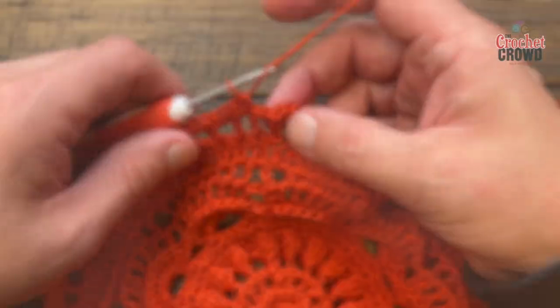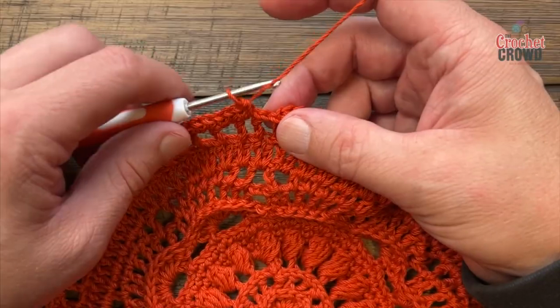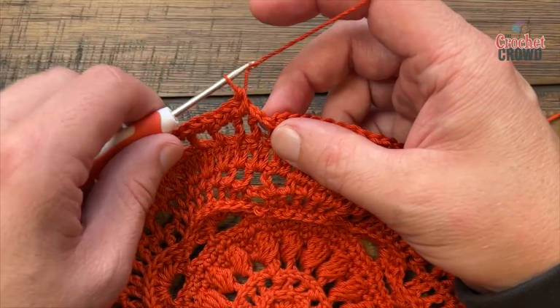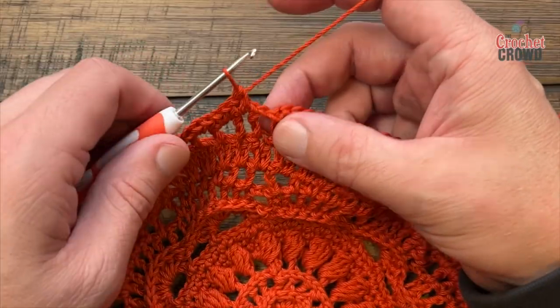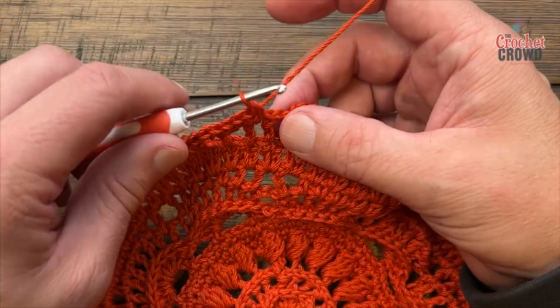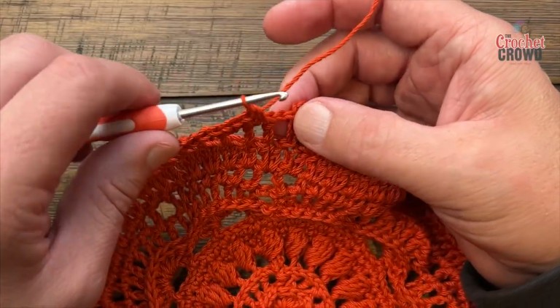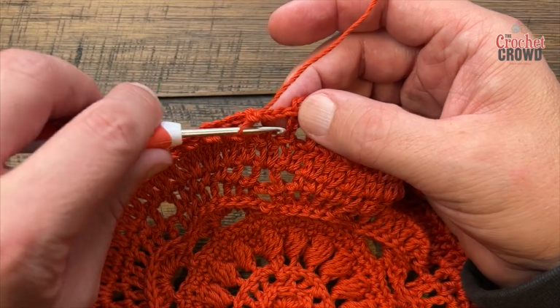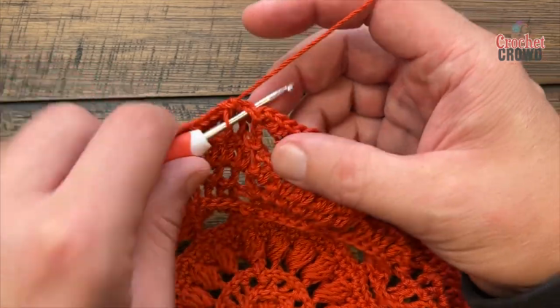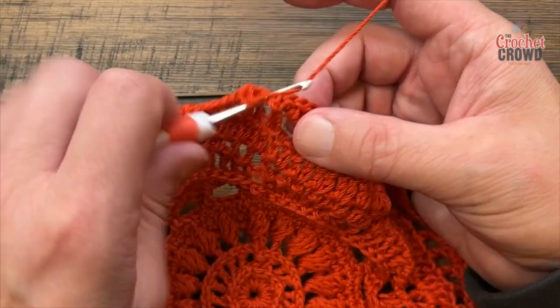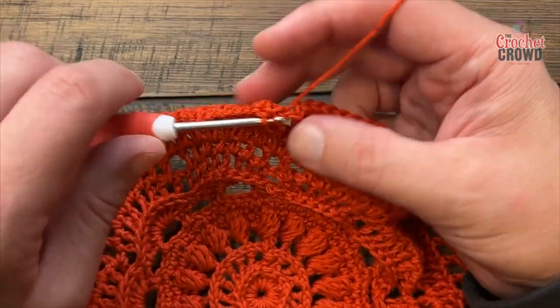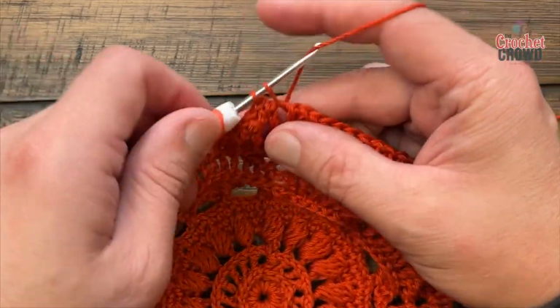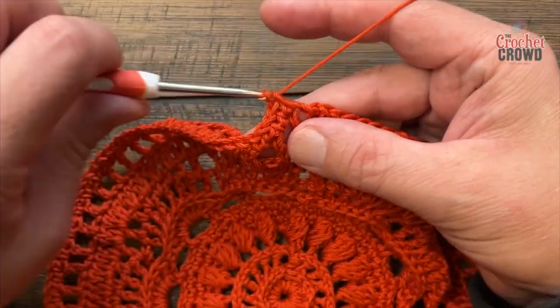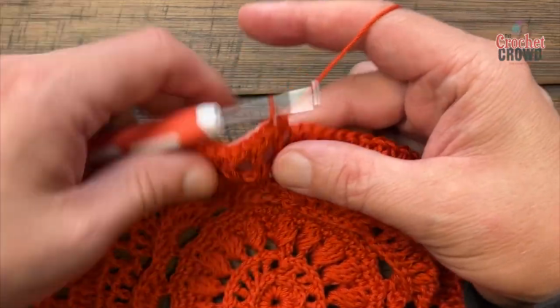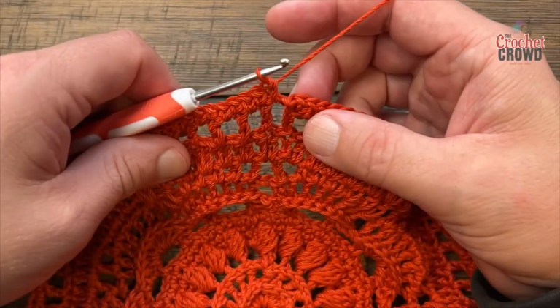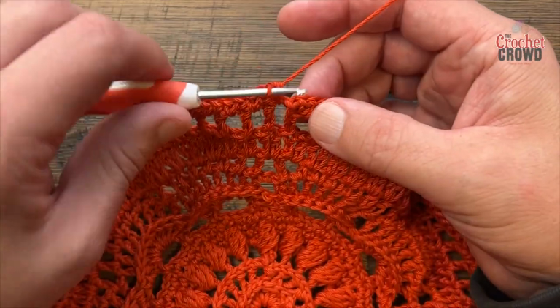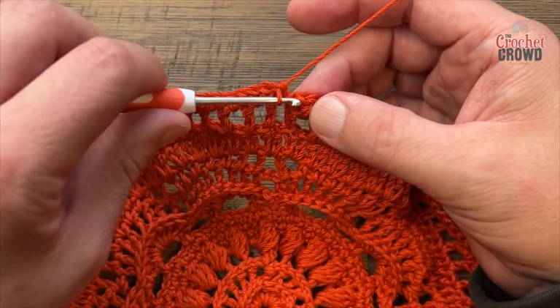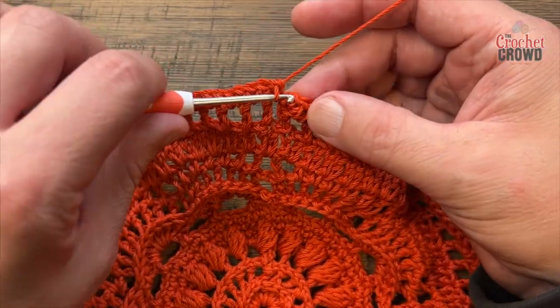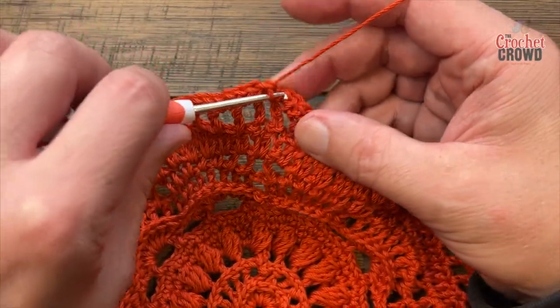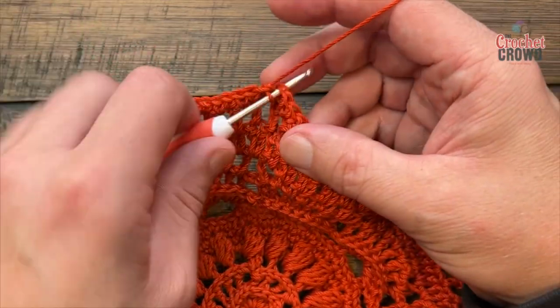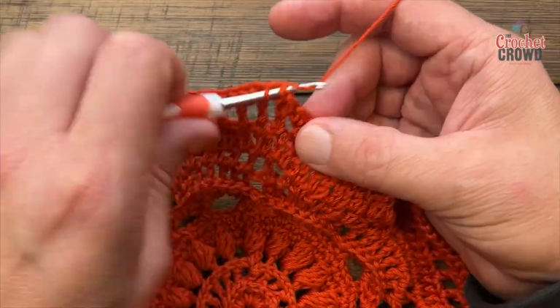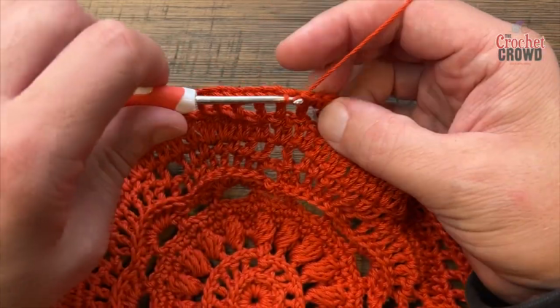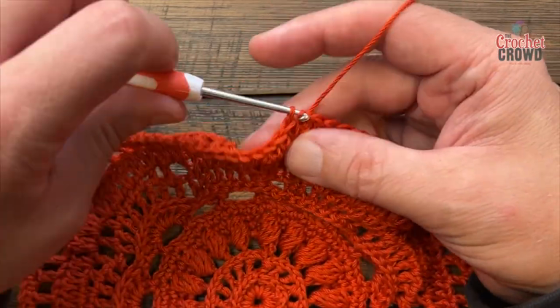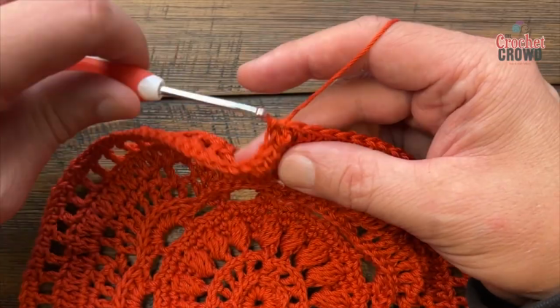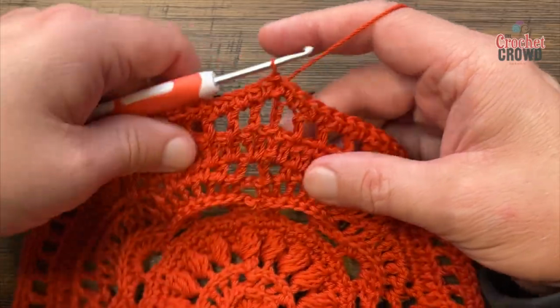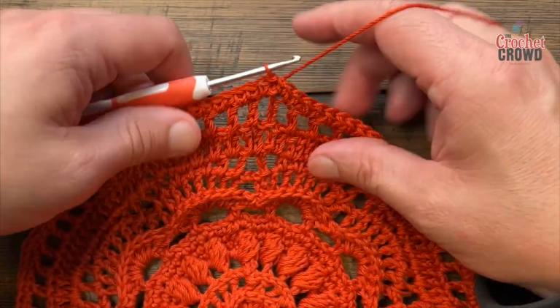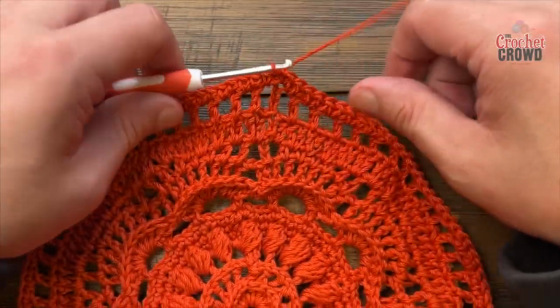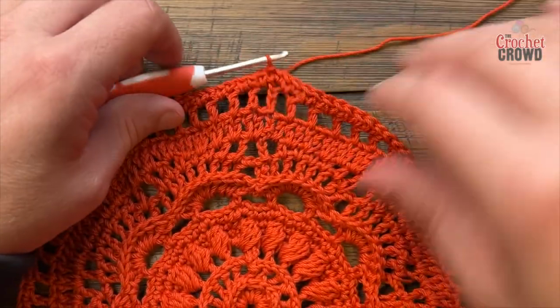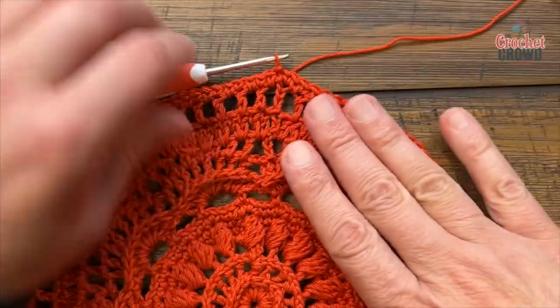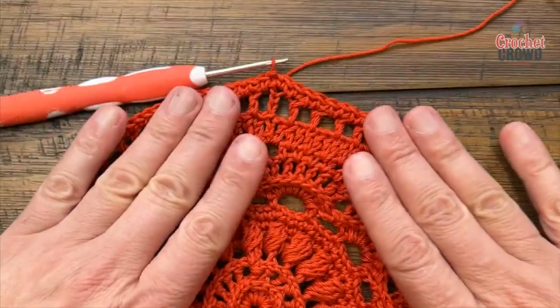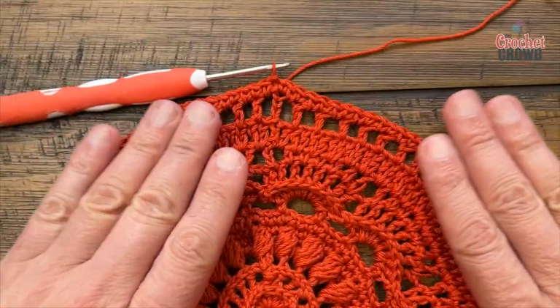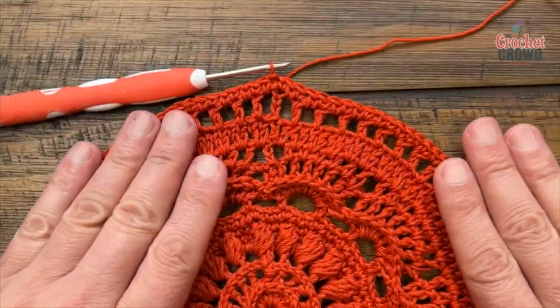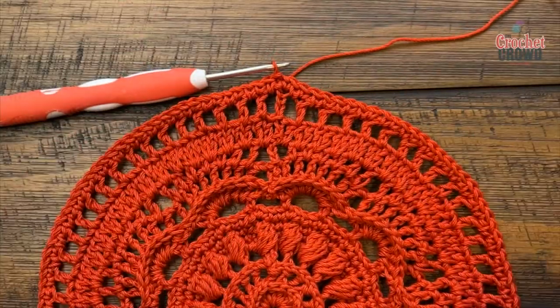Coming around on round fourteen, filling in the final space — just slip stitch to the beginning. Let's move on to round number fifteen.